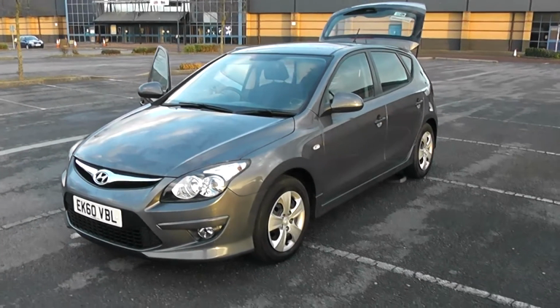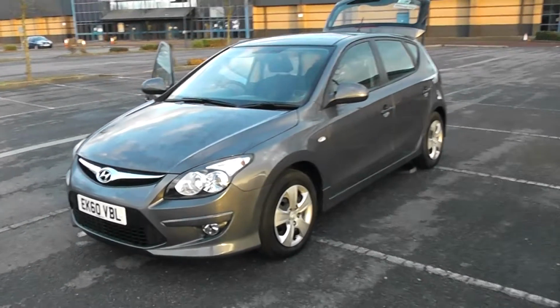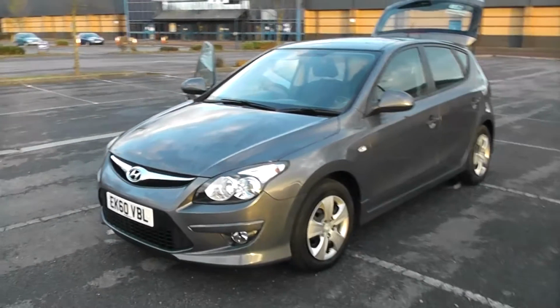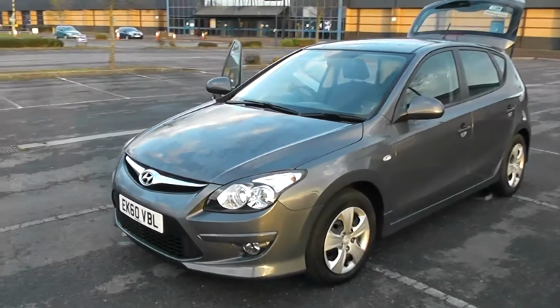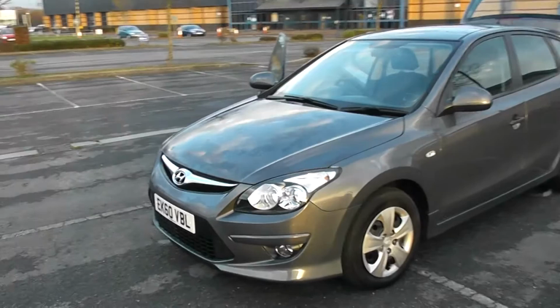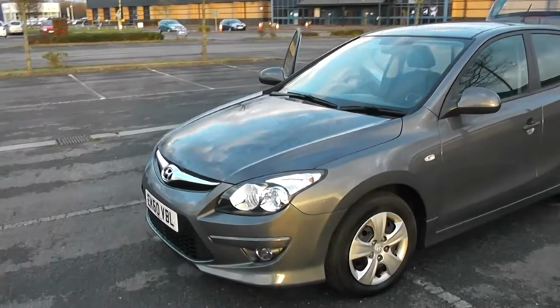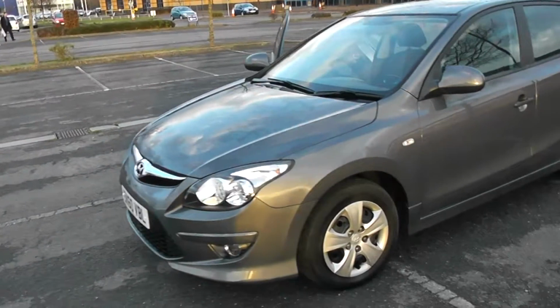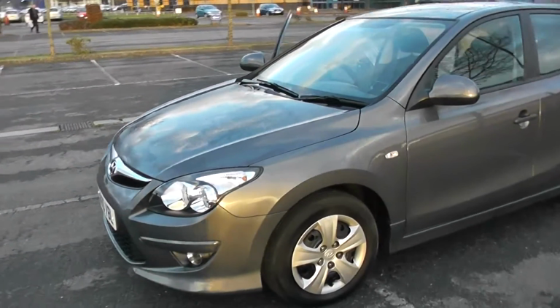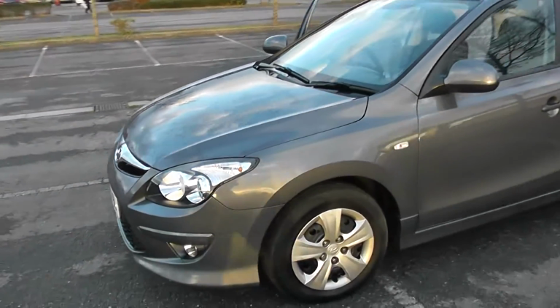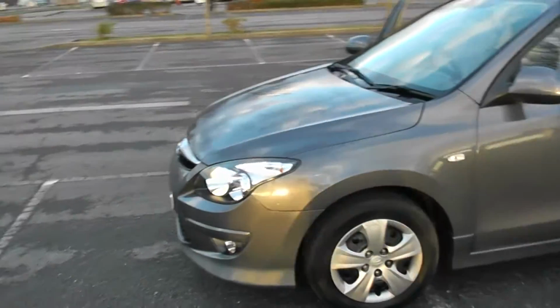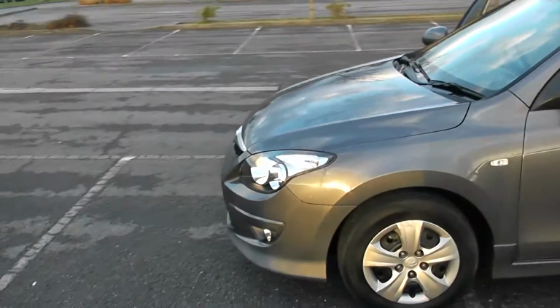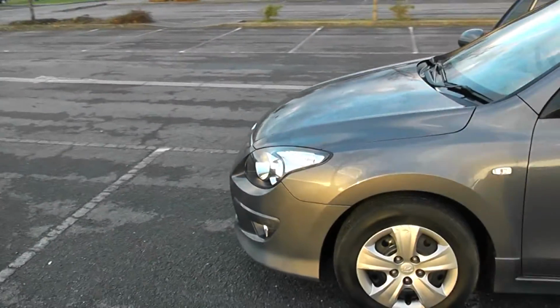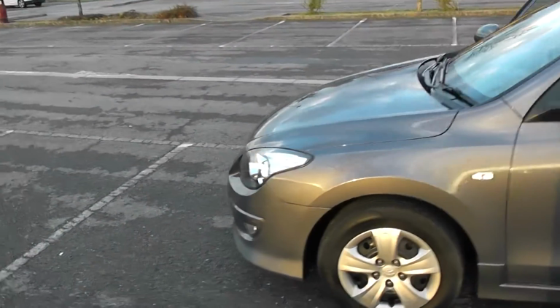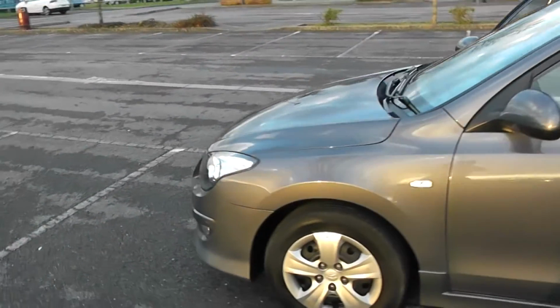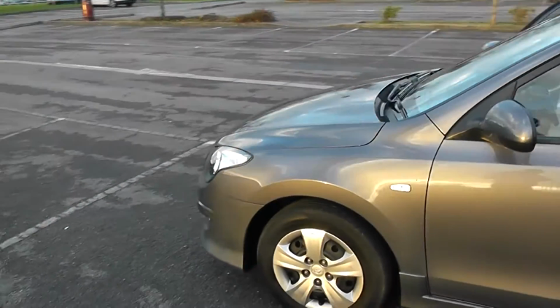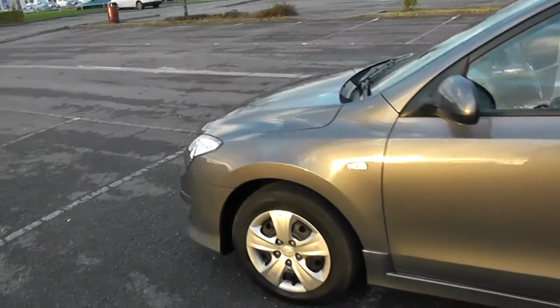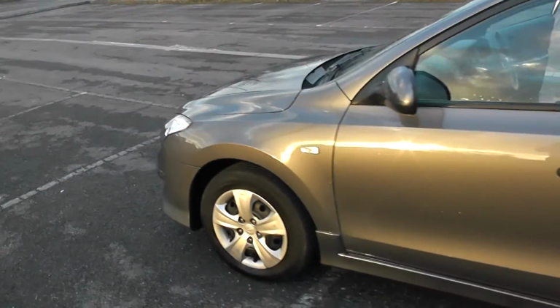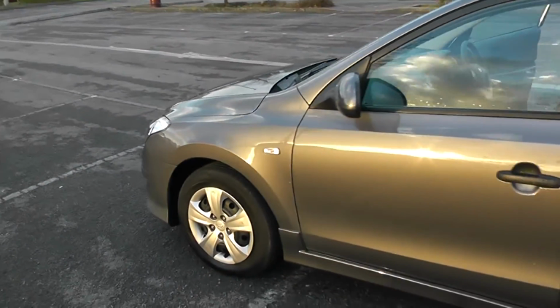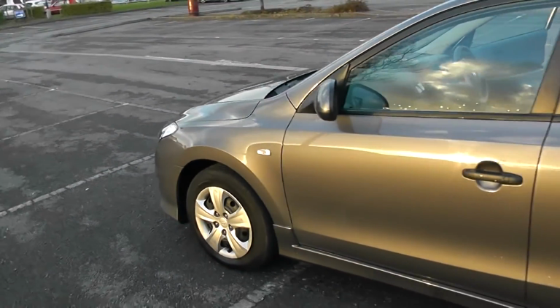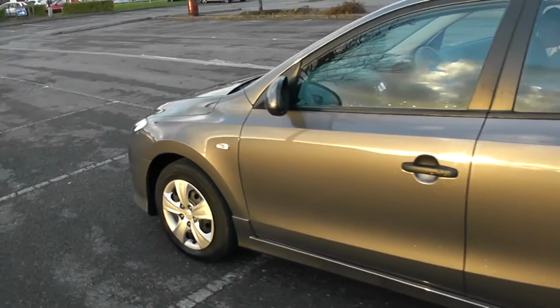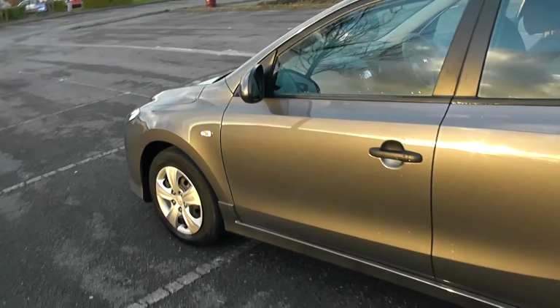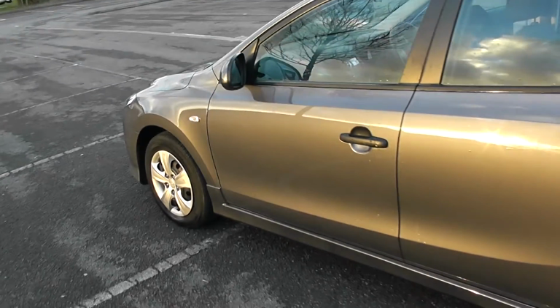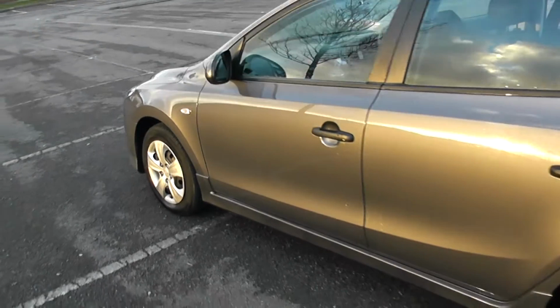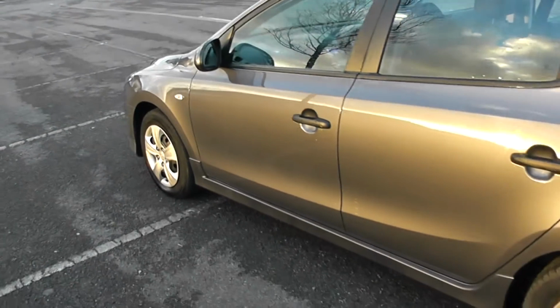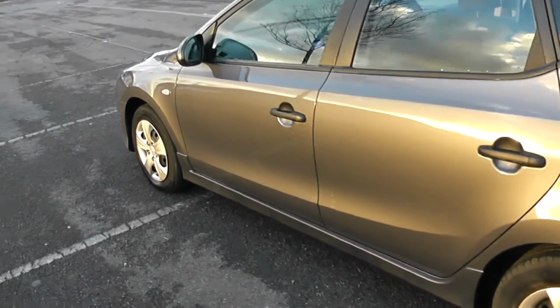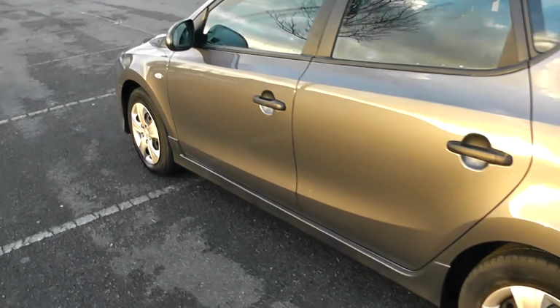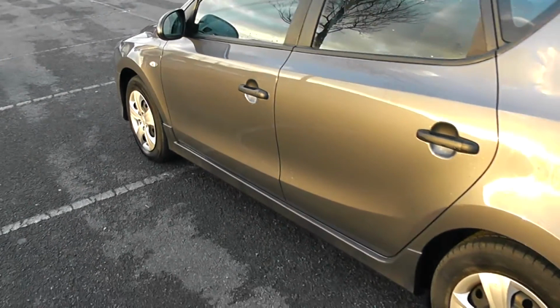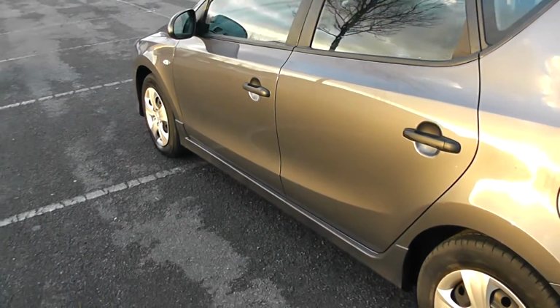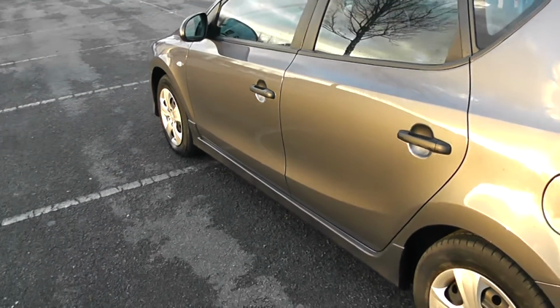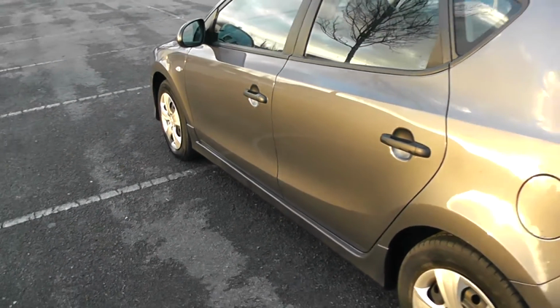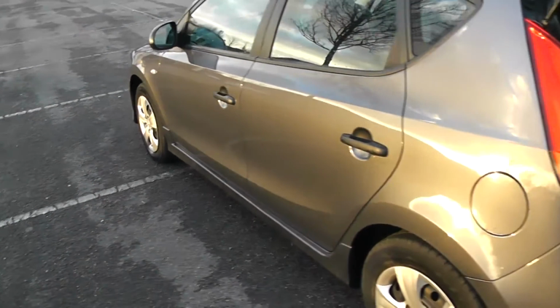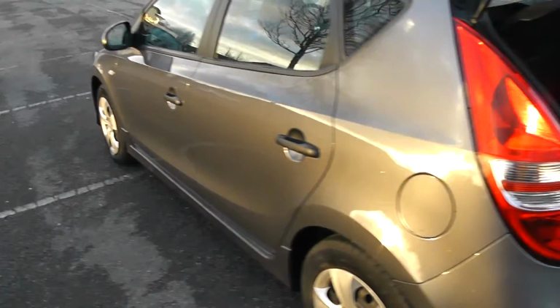A nice looking car as you can see here at the front. Nice lines of the car, and the metallic grey paintwork really offsets the exterior colour of the car, complete with side skirts which give it a more sporty appearance.